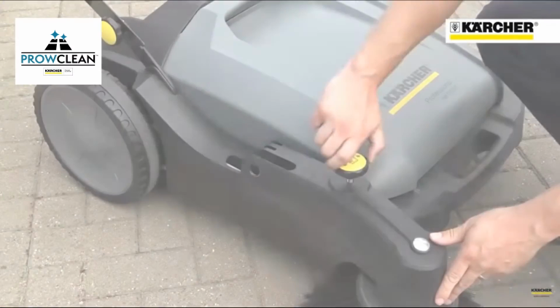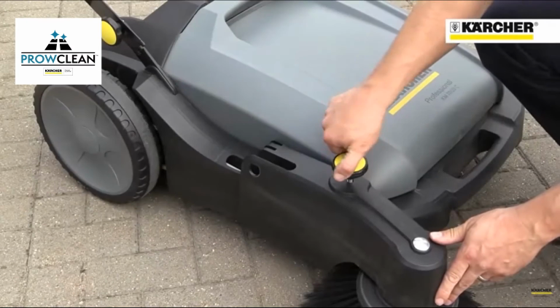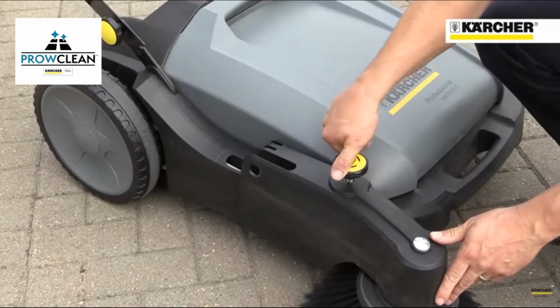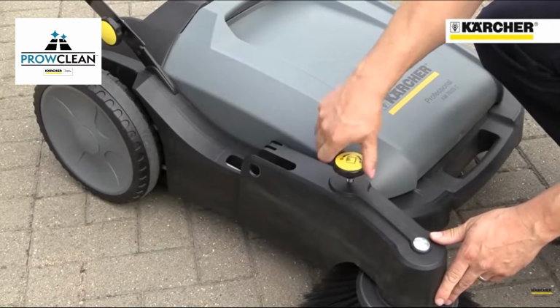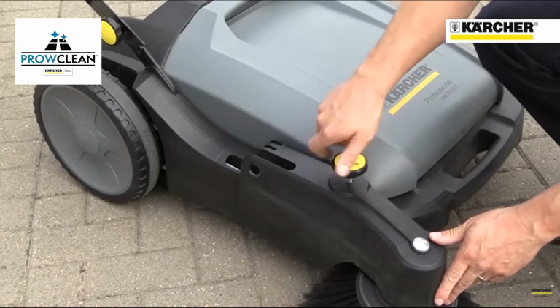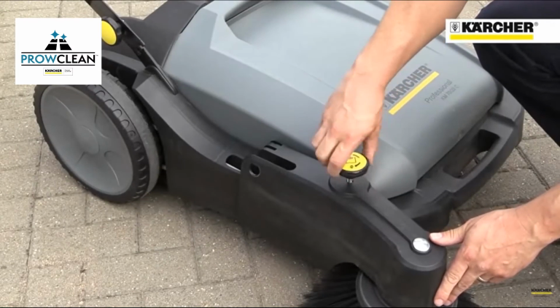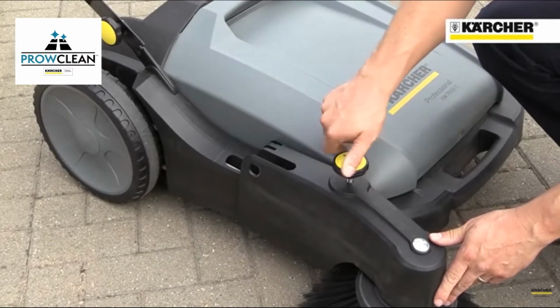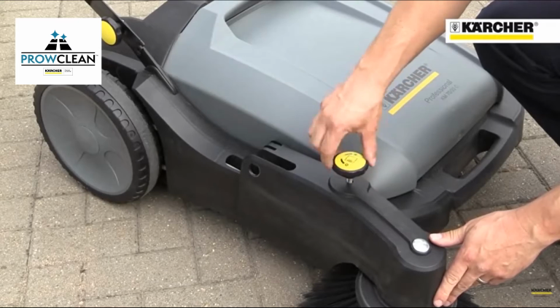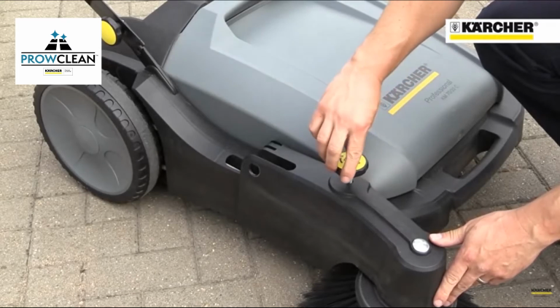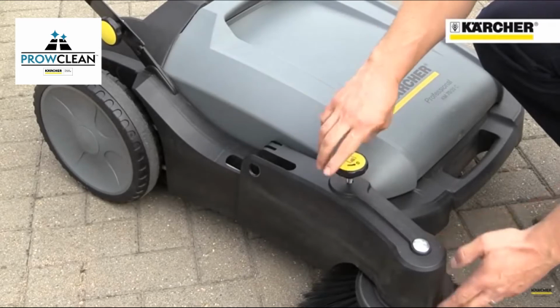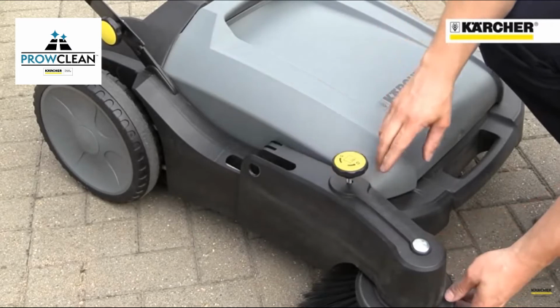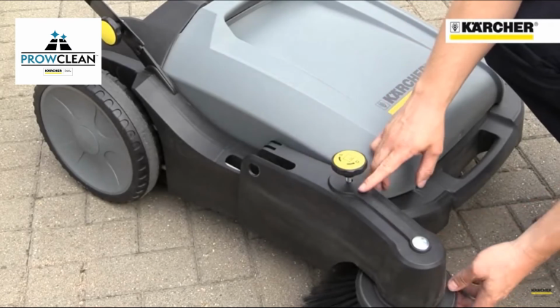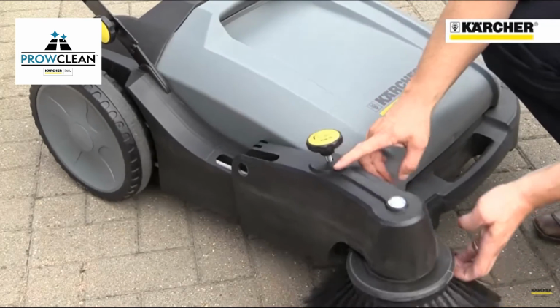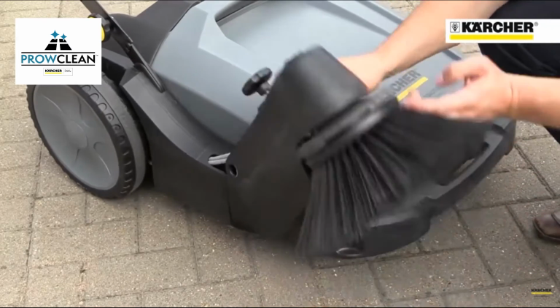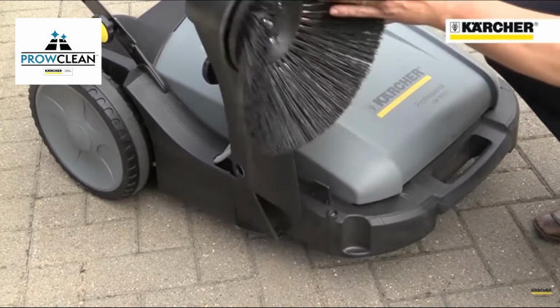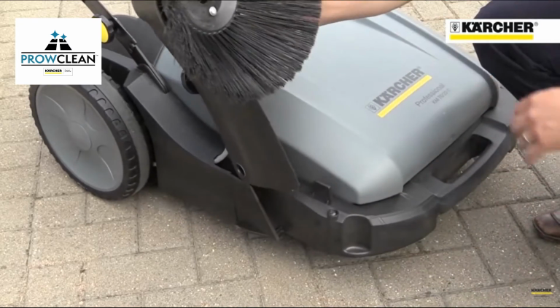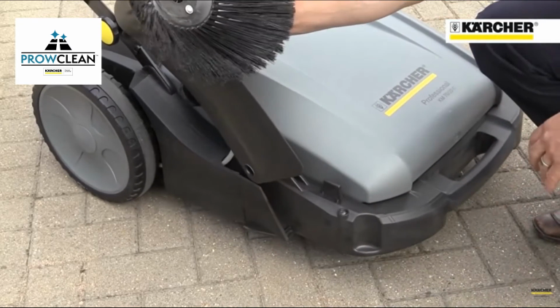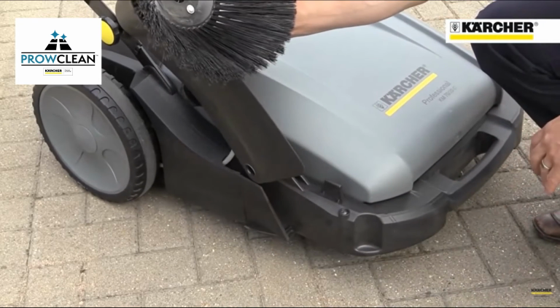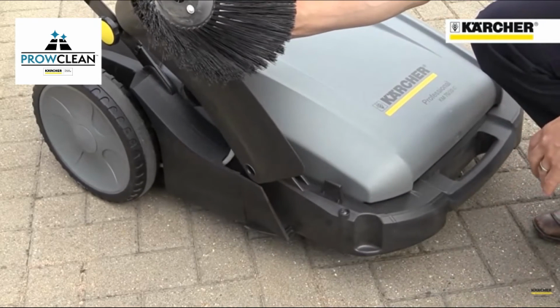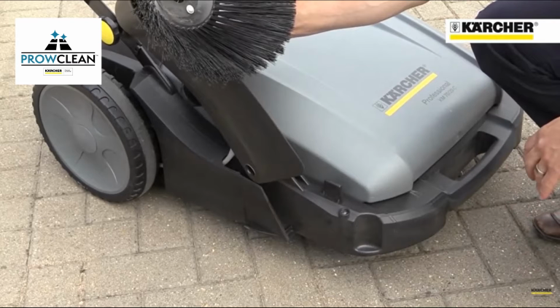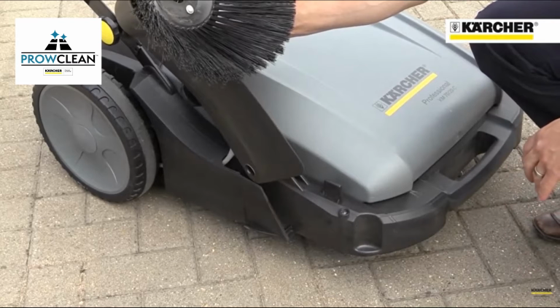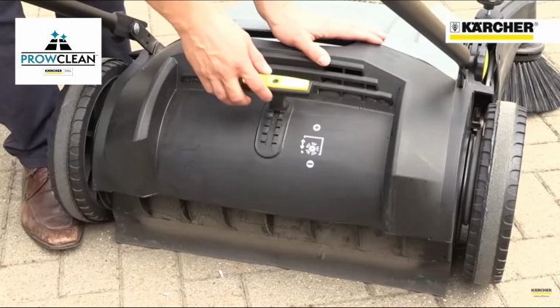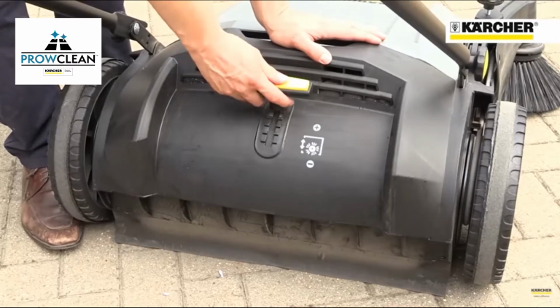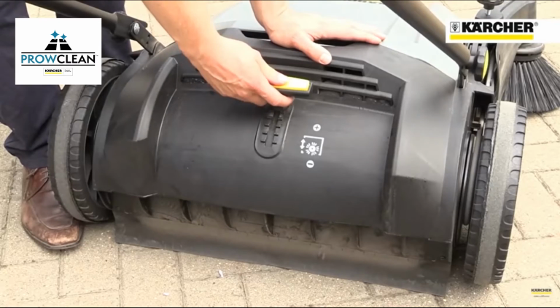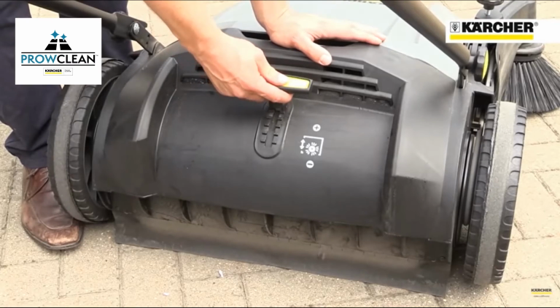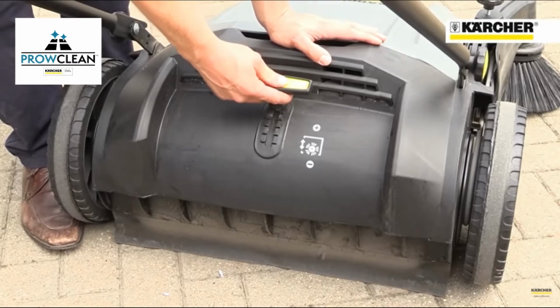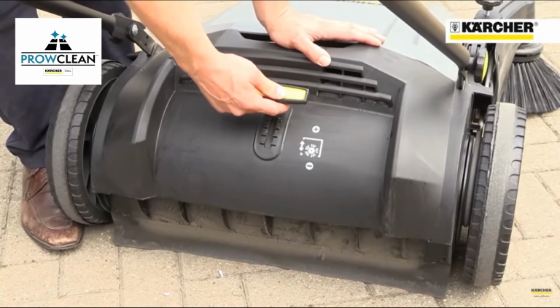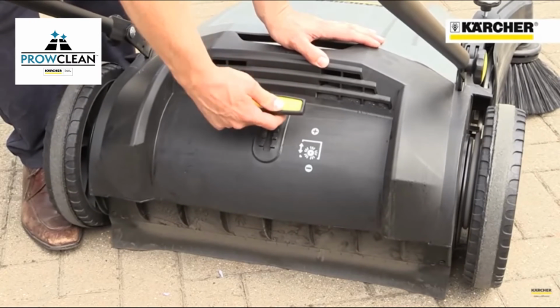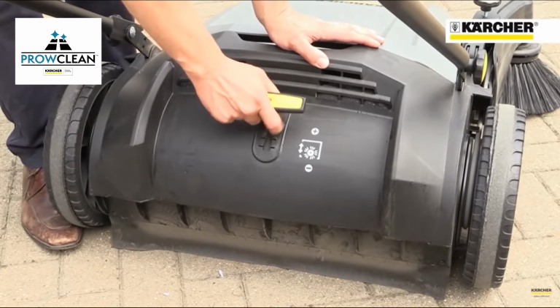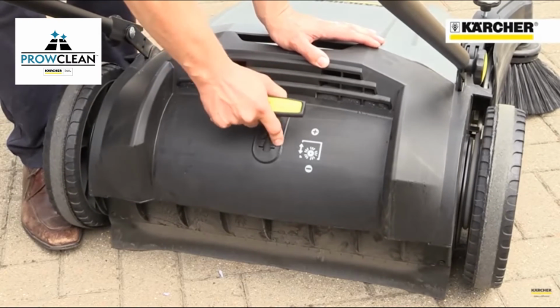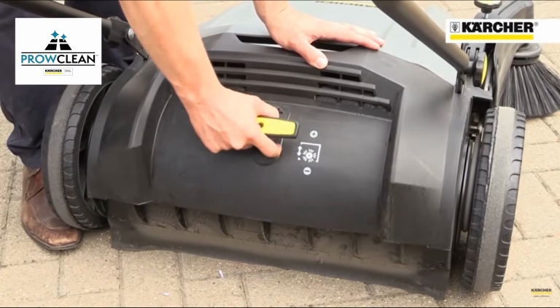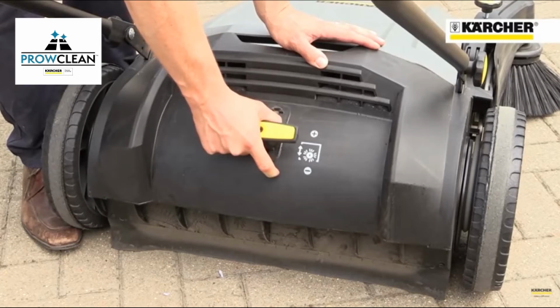The side brush height can be infinitely adjusted to suit different sweeping jobs, and can be folded completely out of the way. The main brush is also height adjustable to provide the best results on different surfaces.